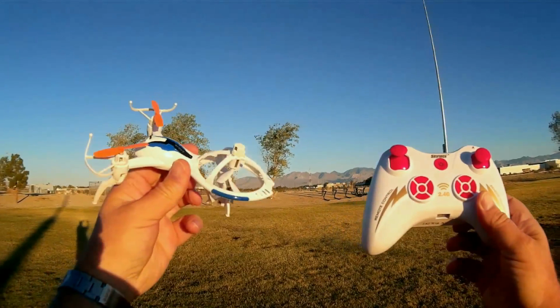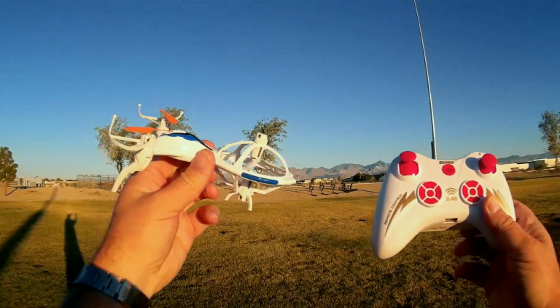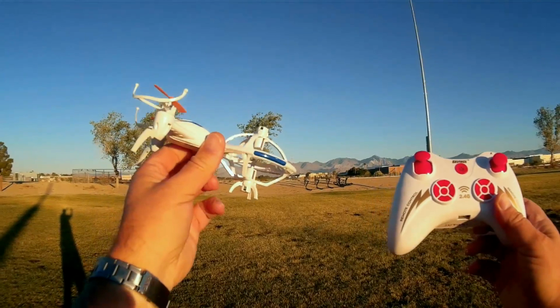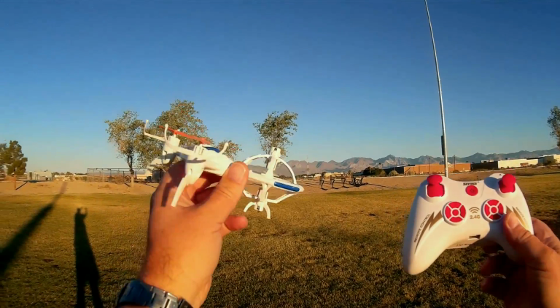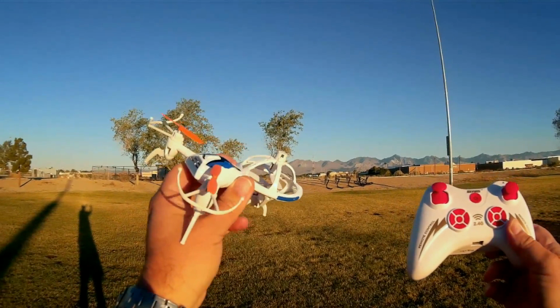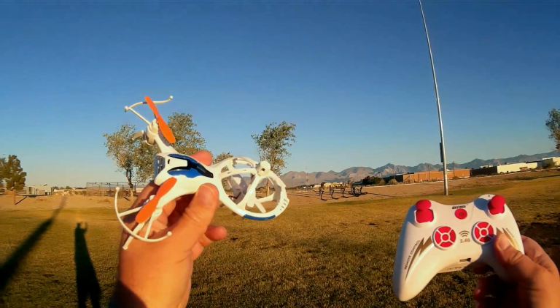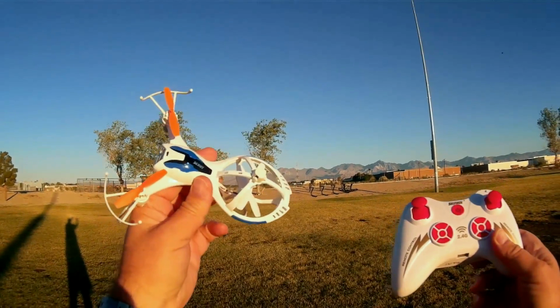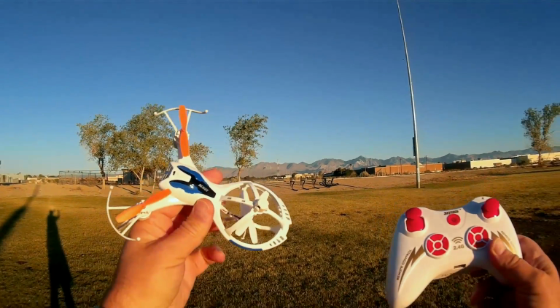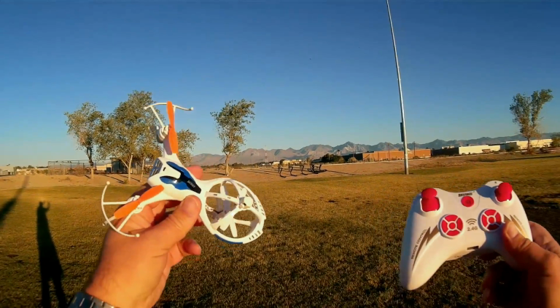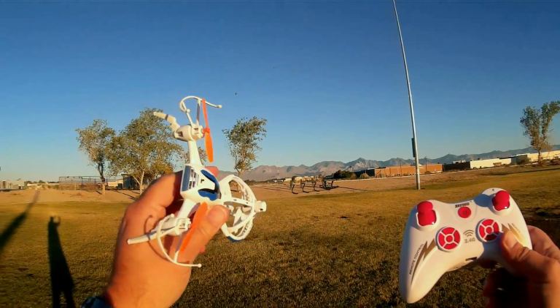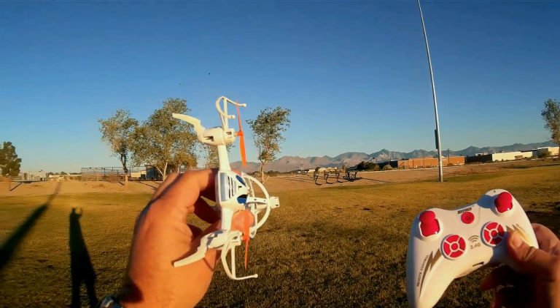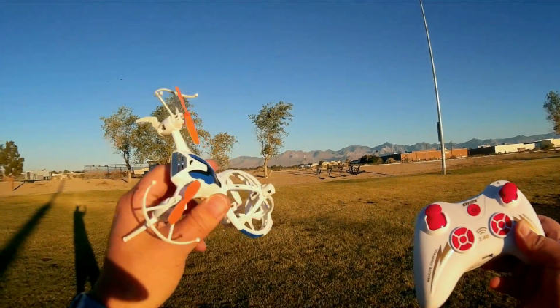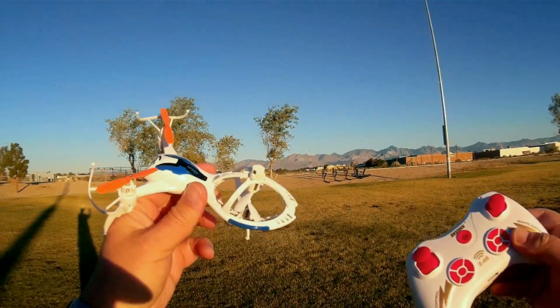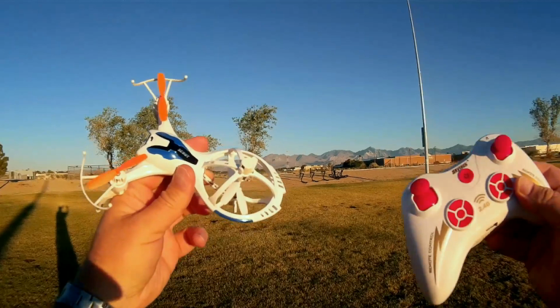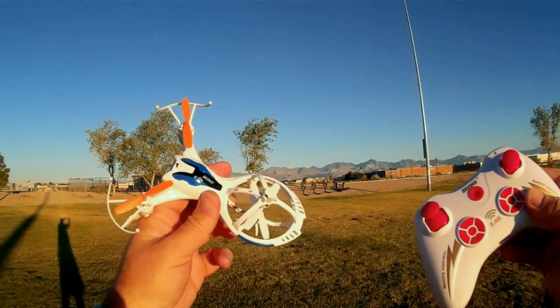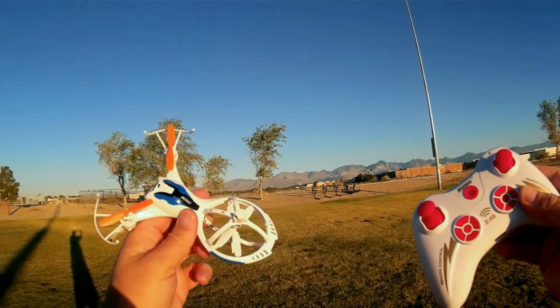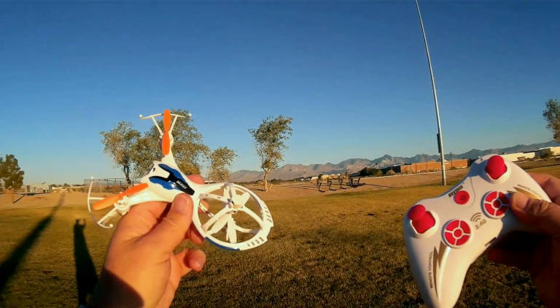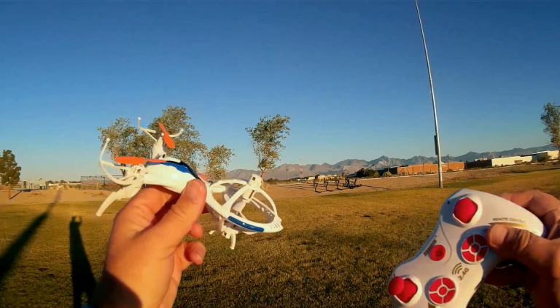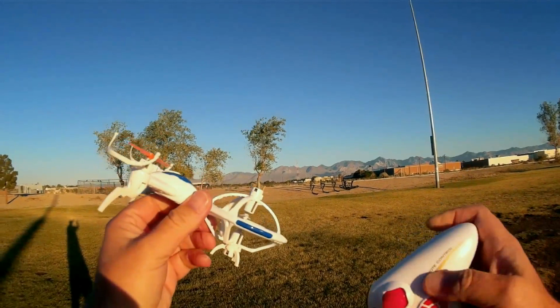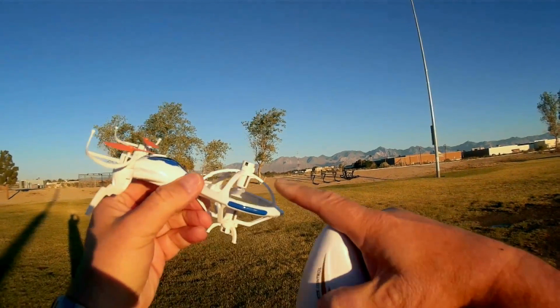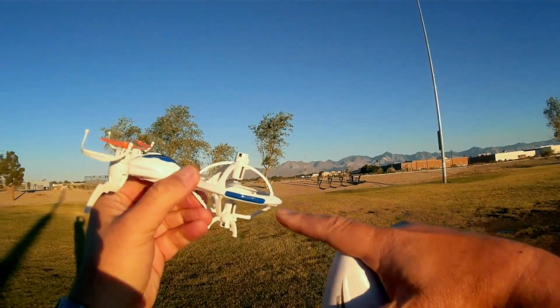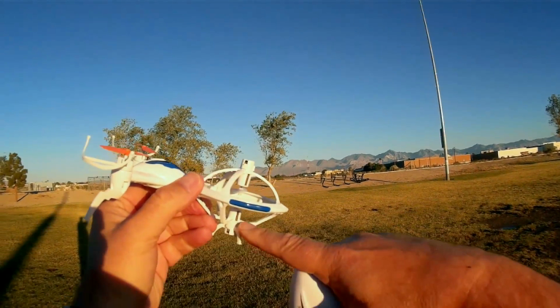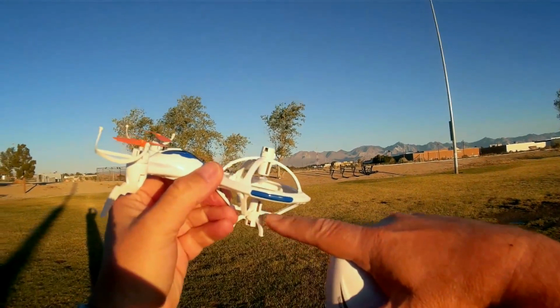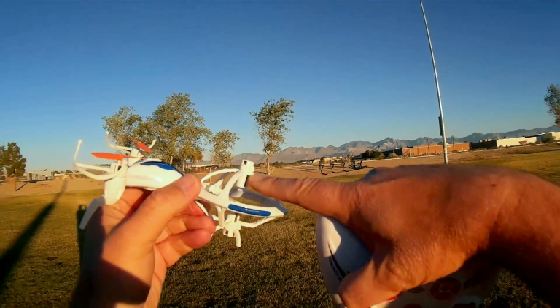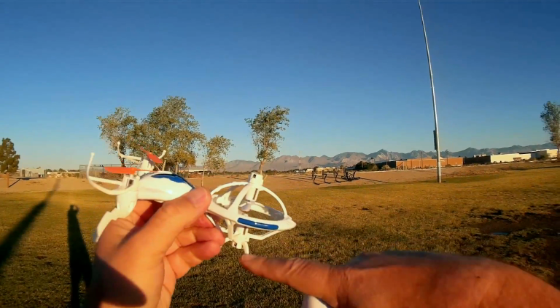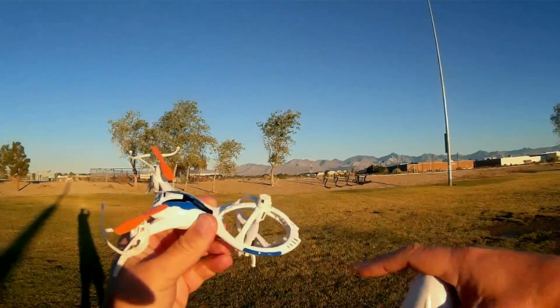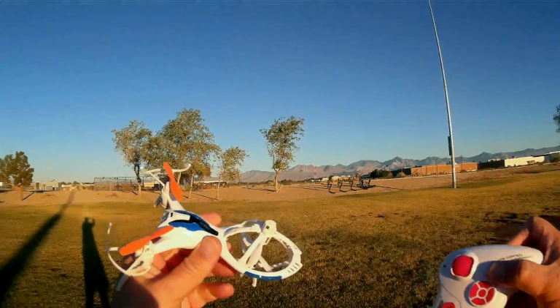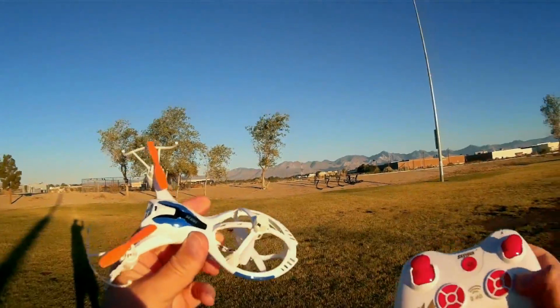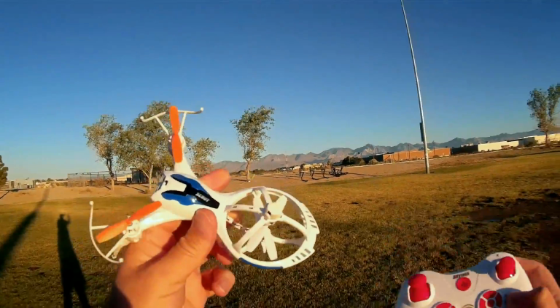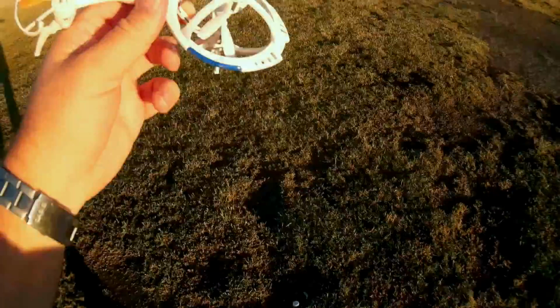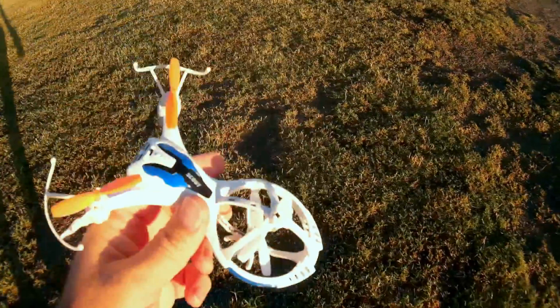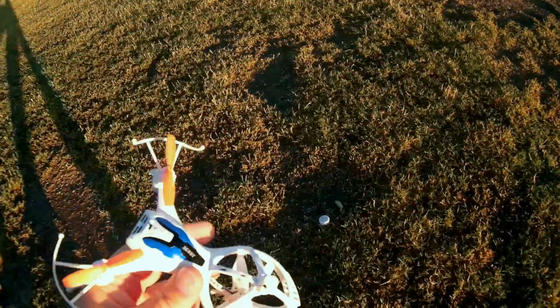Now as you look at this, you'll say to yourself, that is very unusual looking there, Quadcopter 101. And you're right. This is a tricopter, or if you wish, a quadcopter — it's four motors actually. This is a very unusual little design for a little micro.